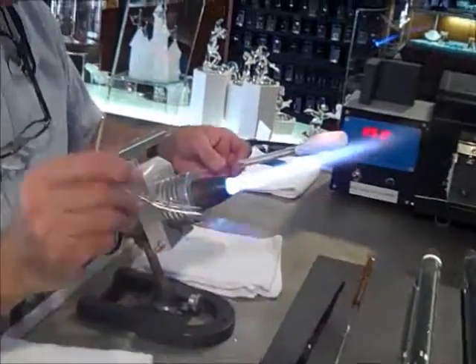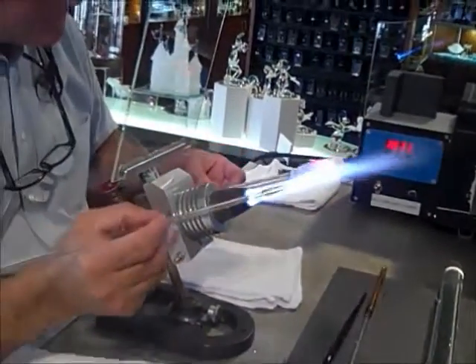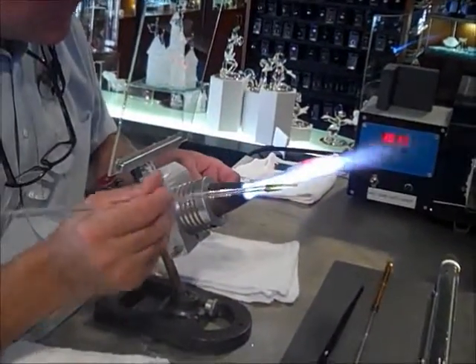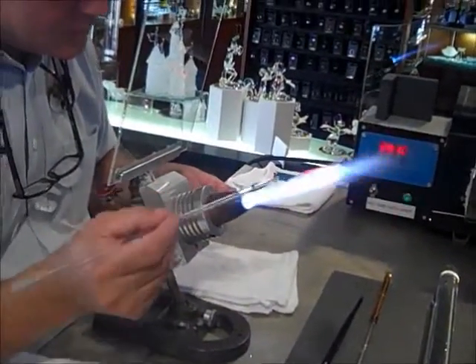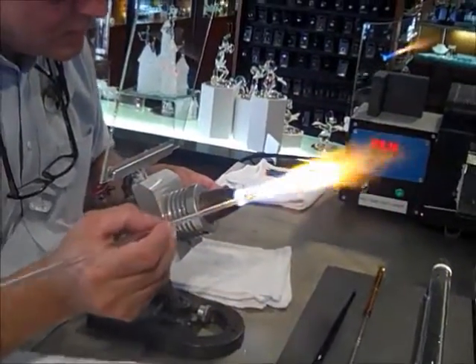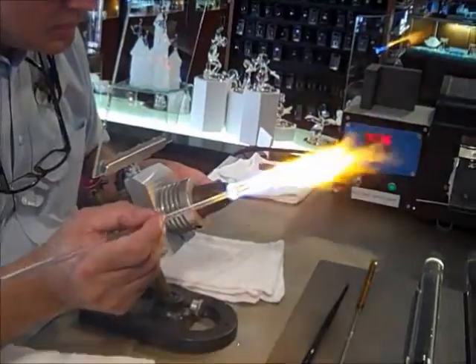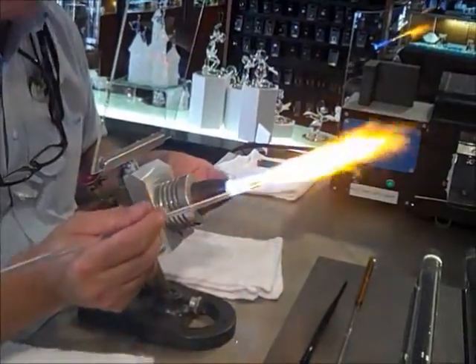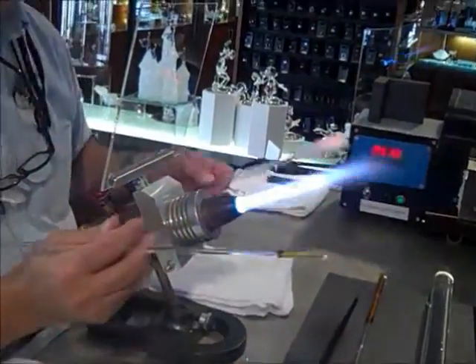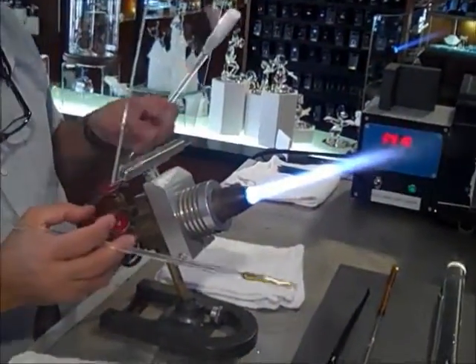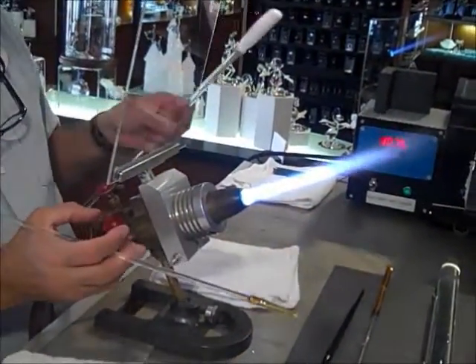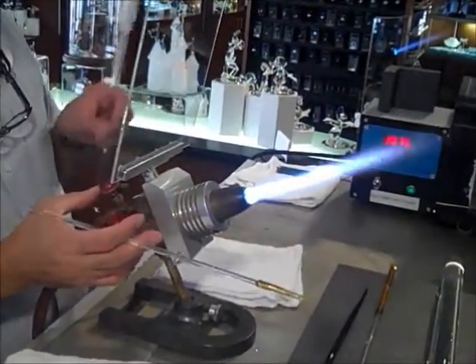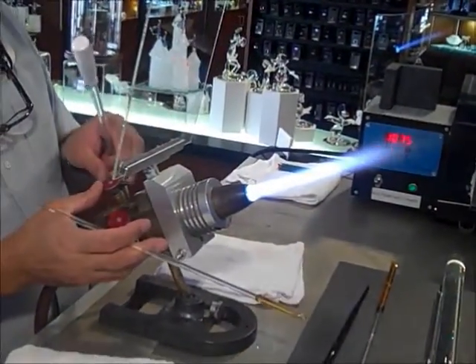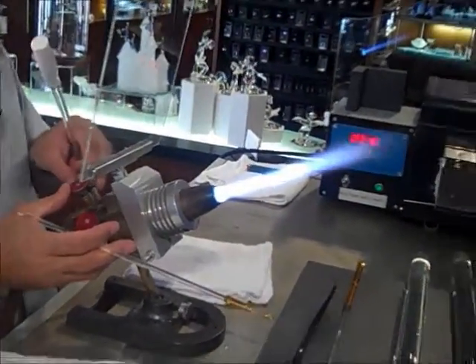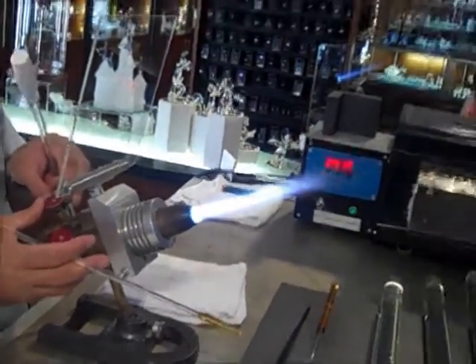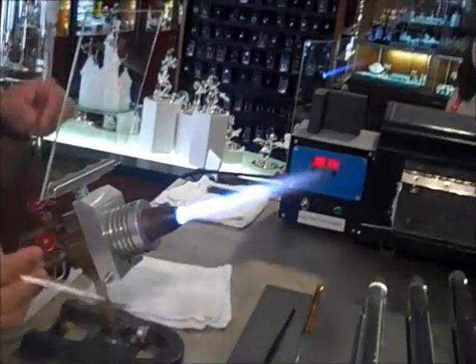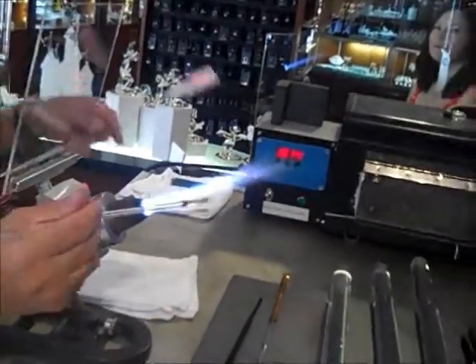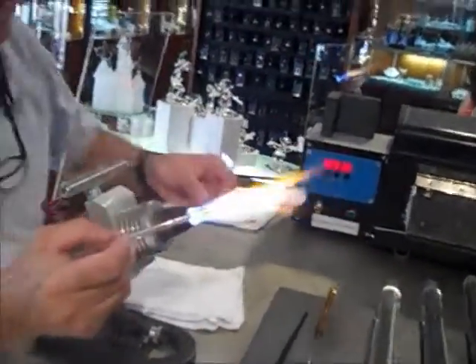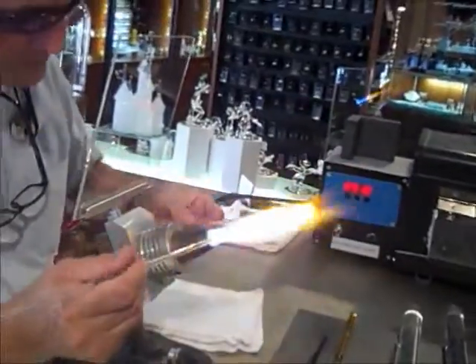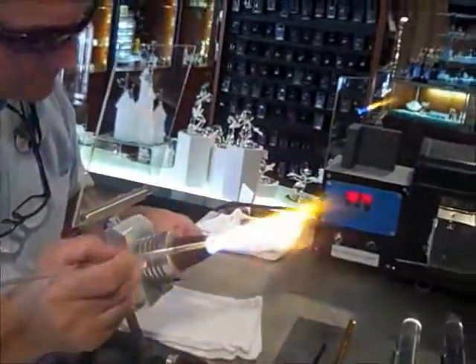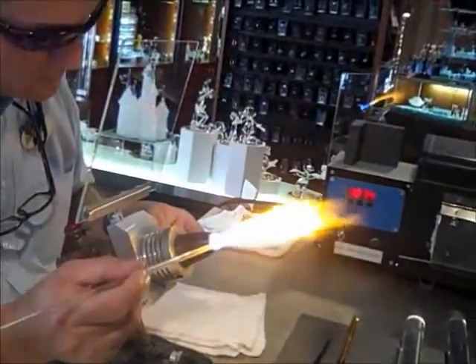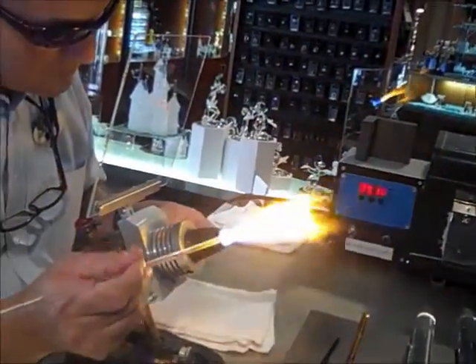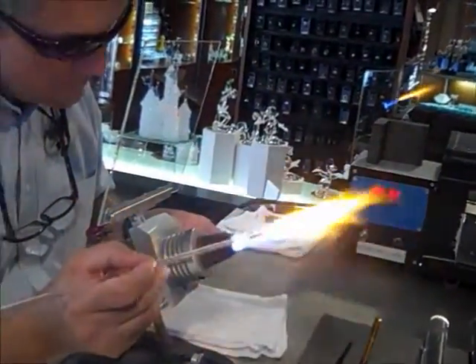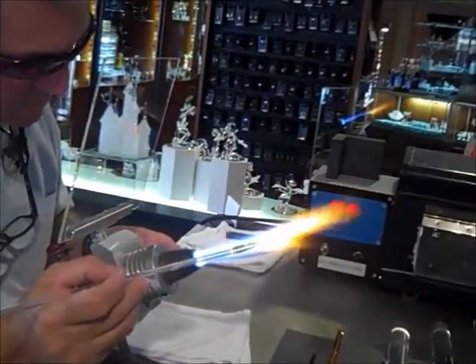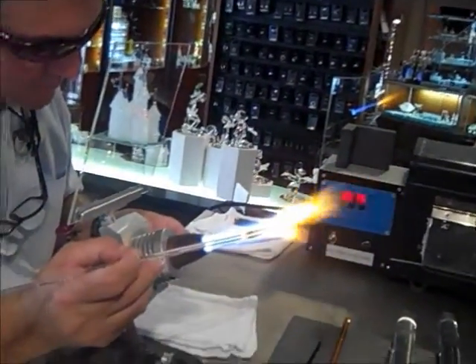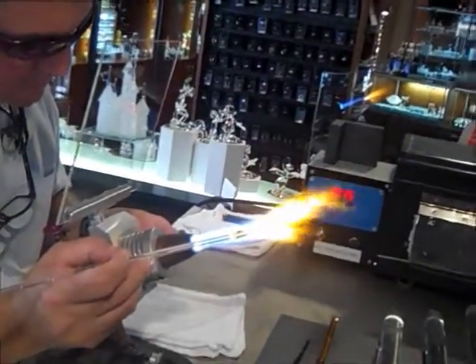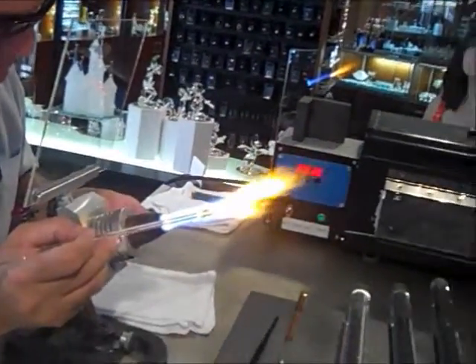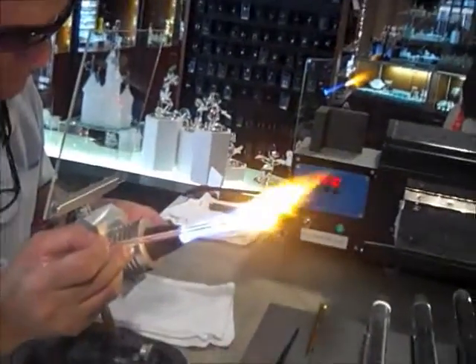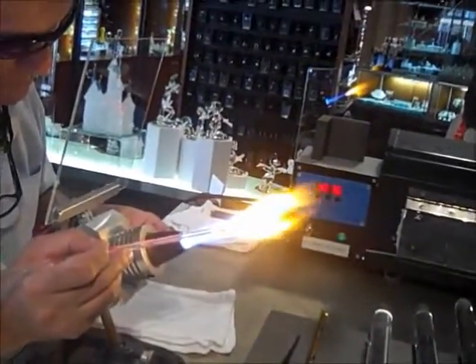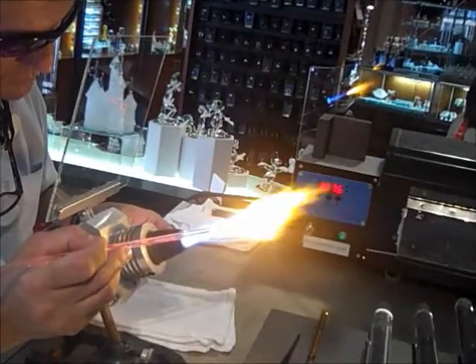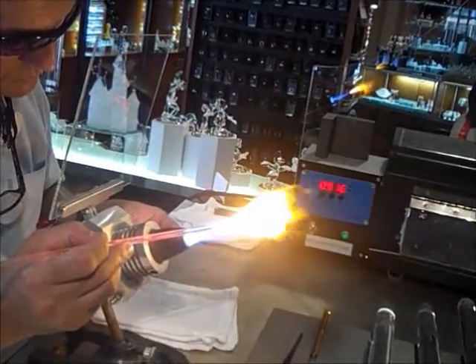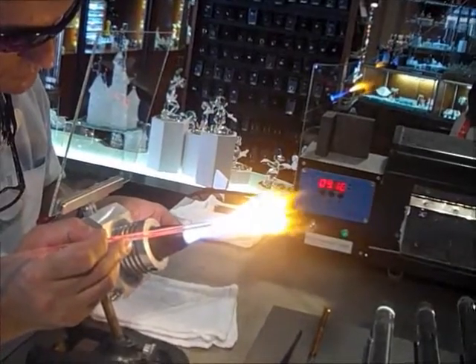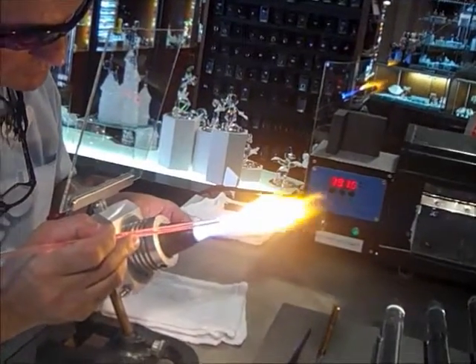I forgot to ask your name. What was your name? William. William the glass man. And we're over here in Downtown Disney, seeing this stuff firsthand, artisan style, being made in real time.